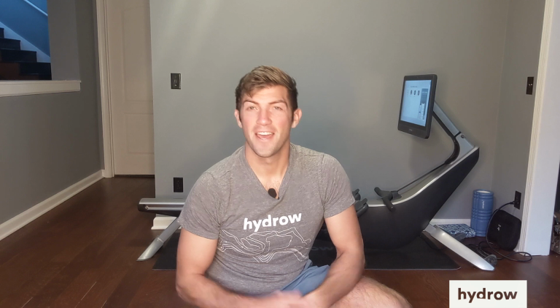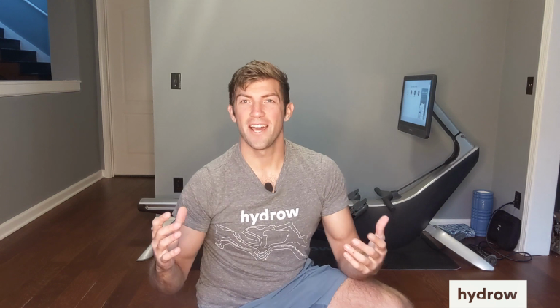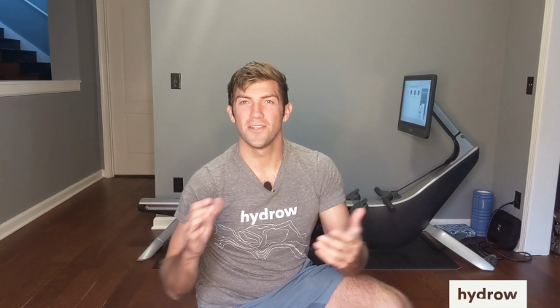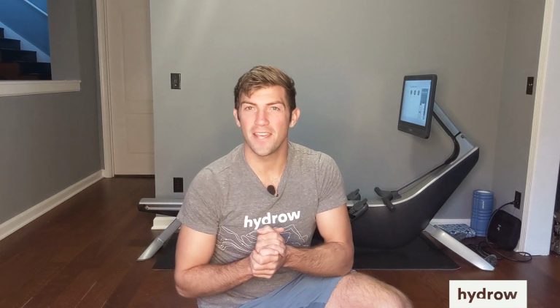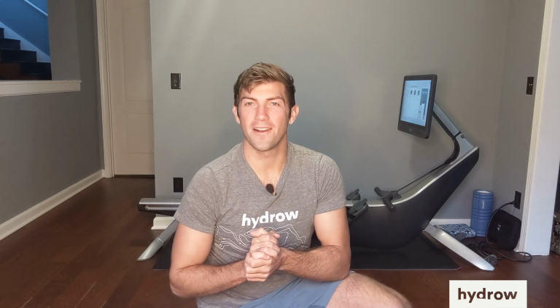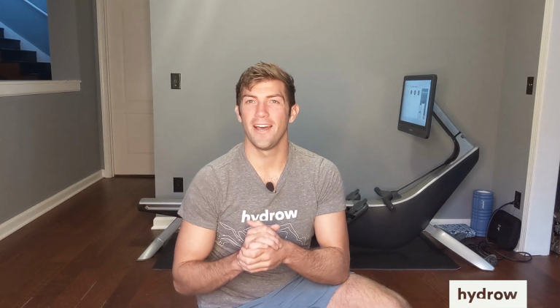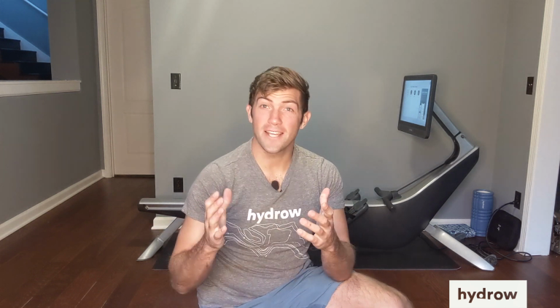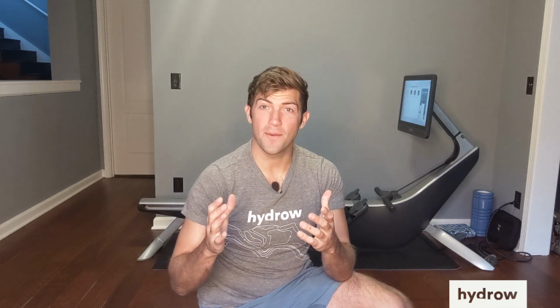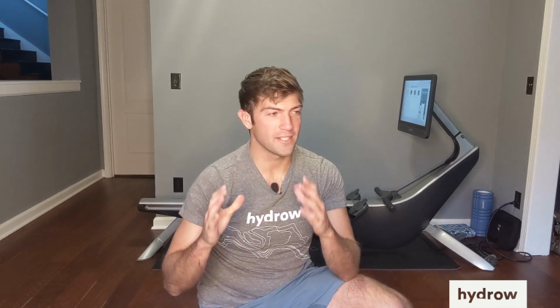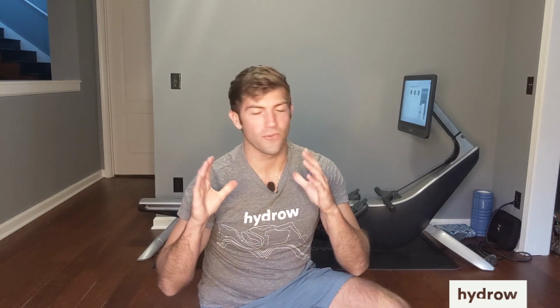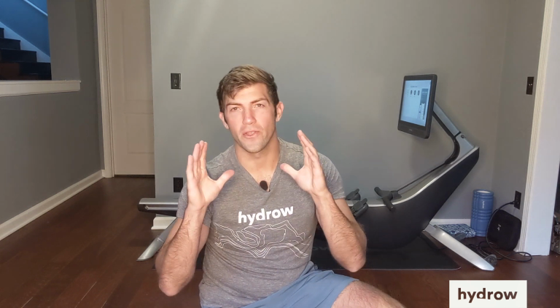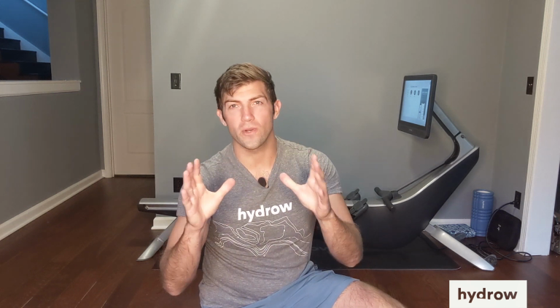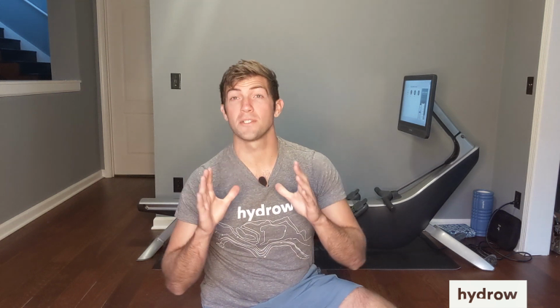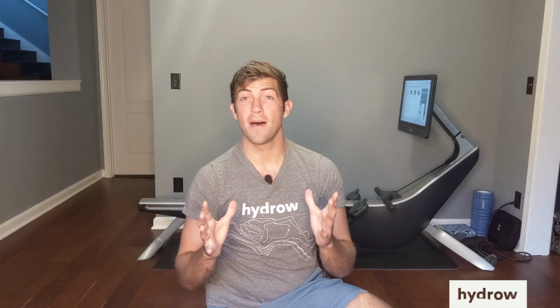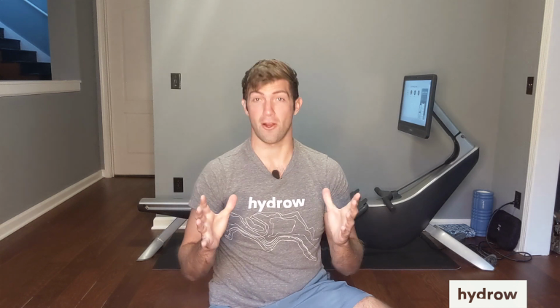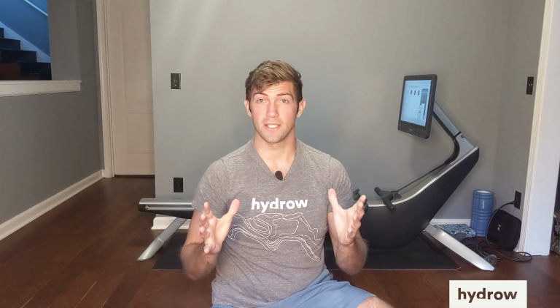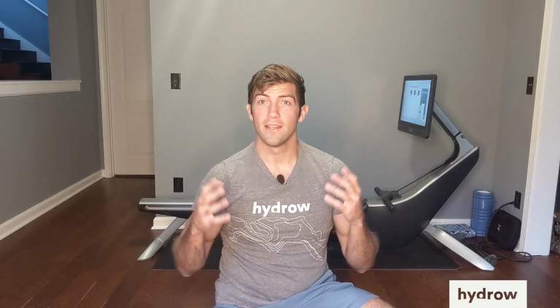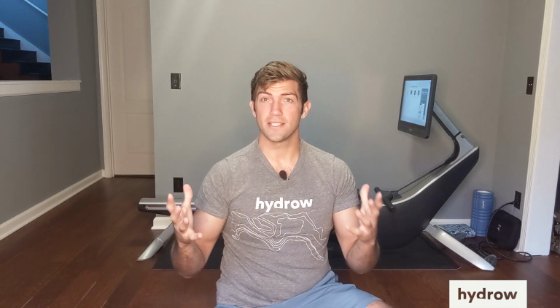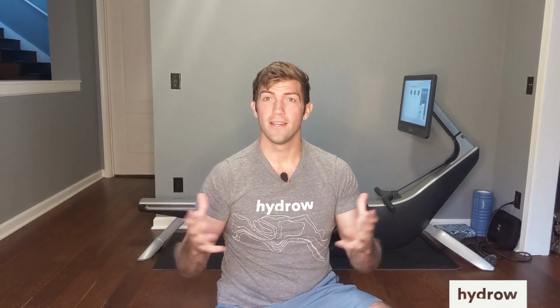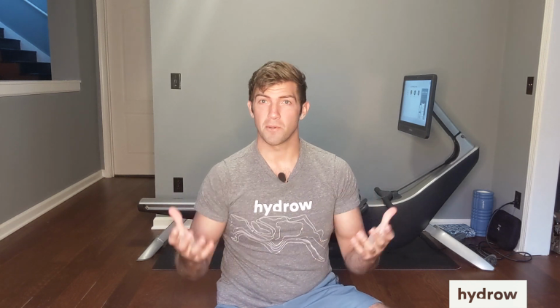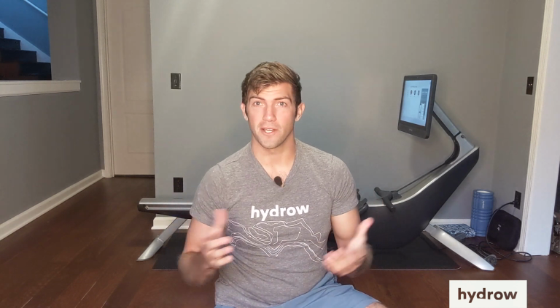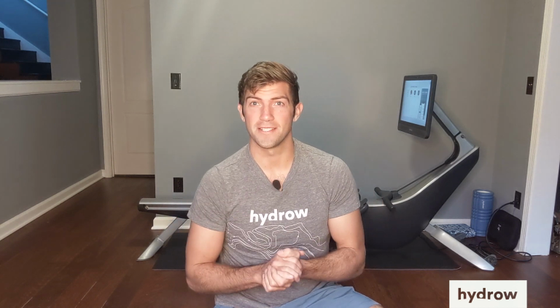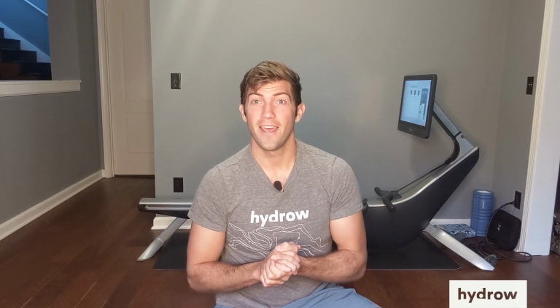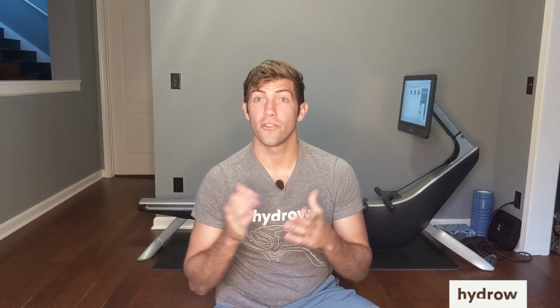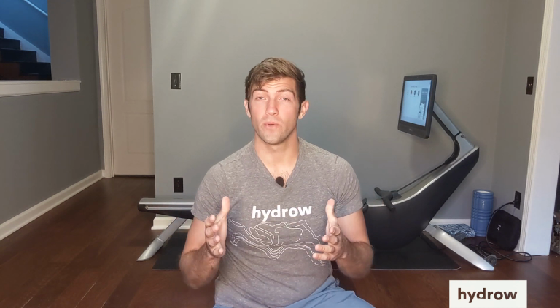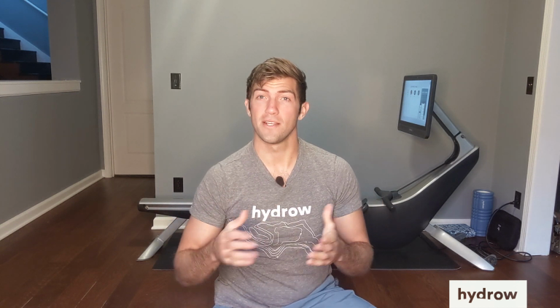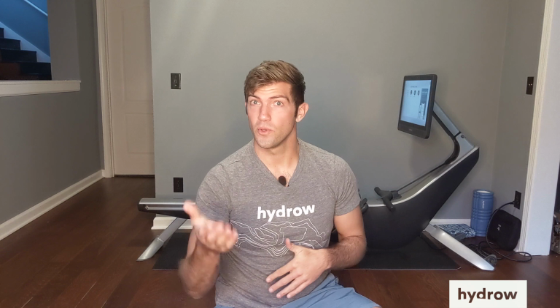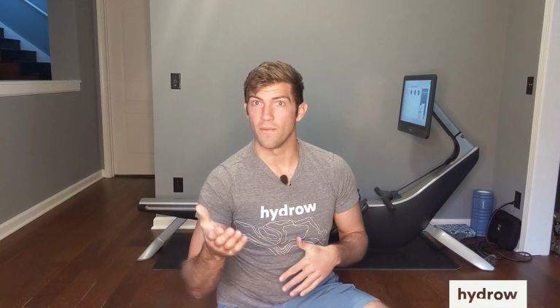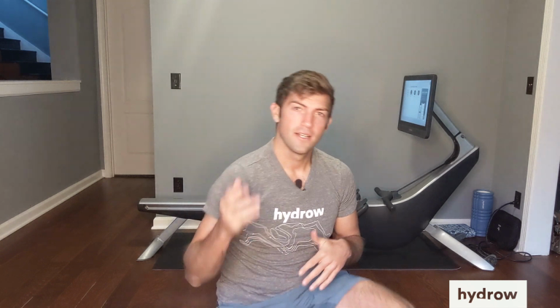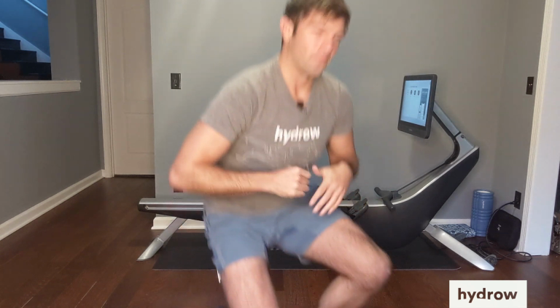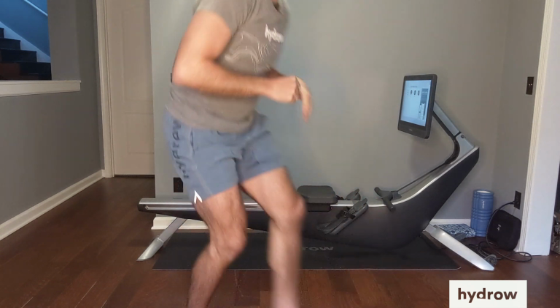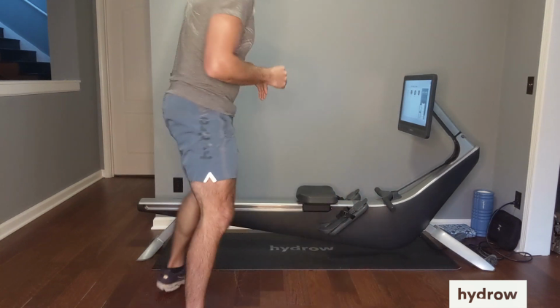Hey Hydro, David here, and today I'm going to take you through the three most common errors that we see as personal coaches, and three quick ways to improve them. Here we go.